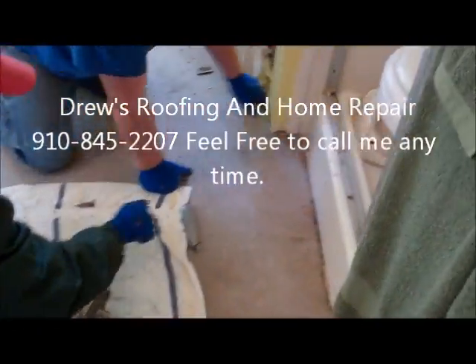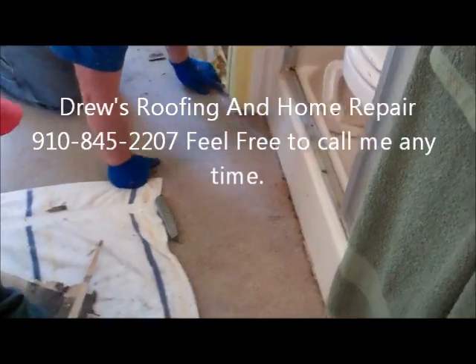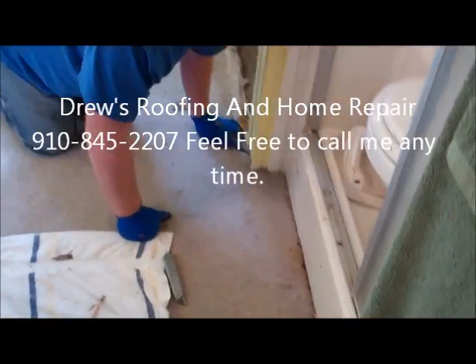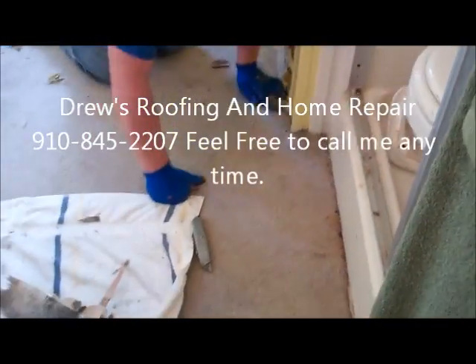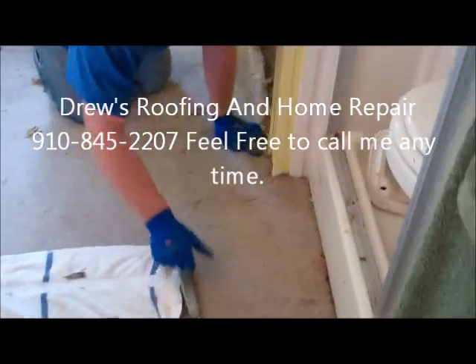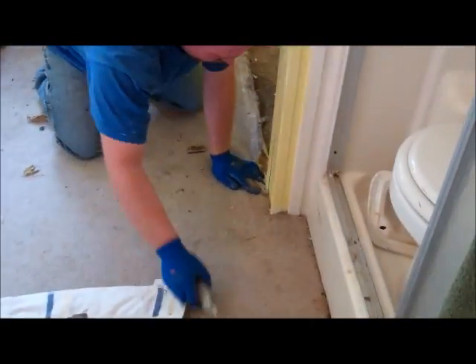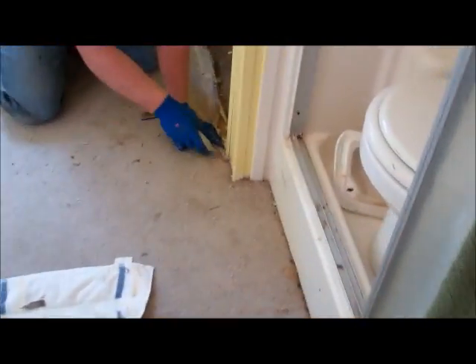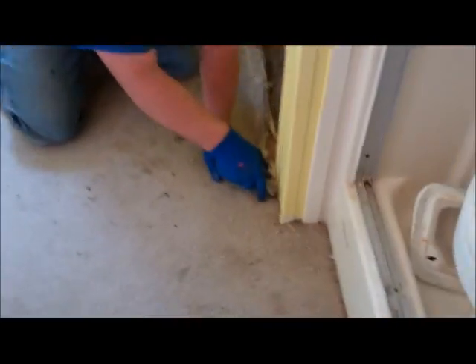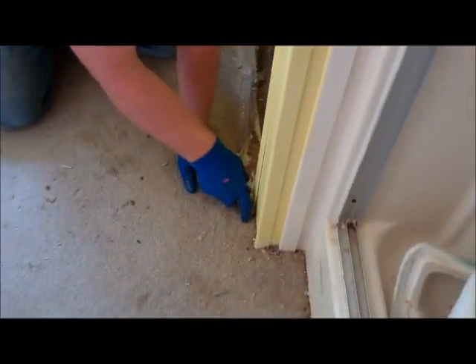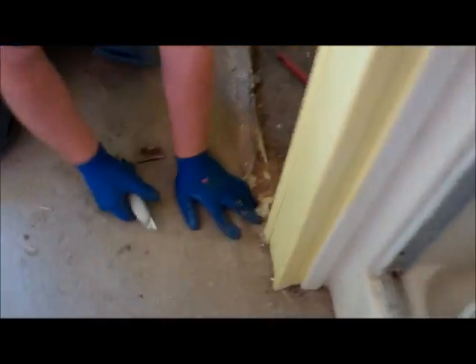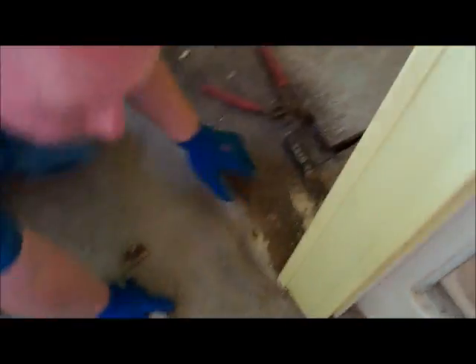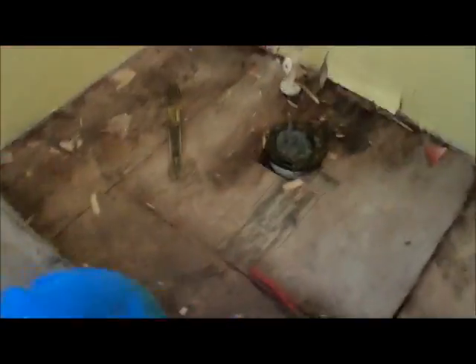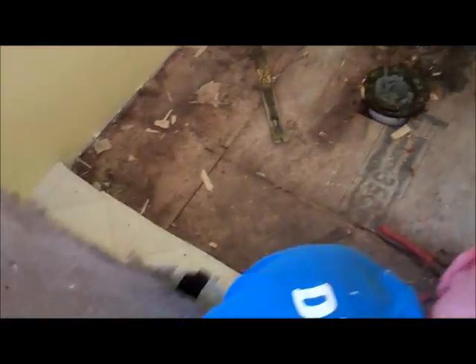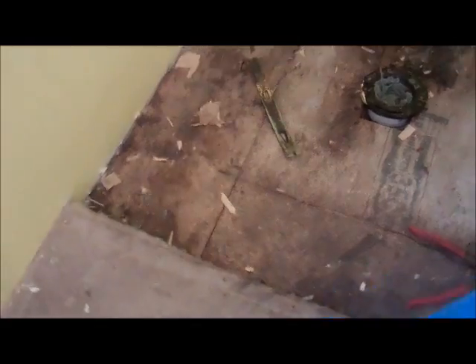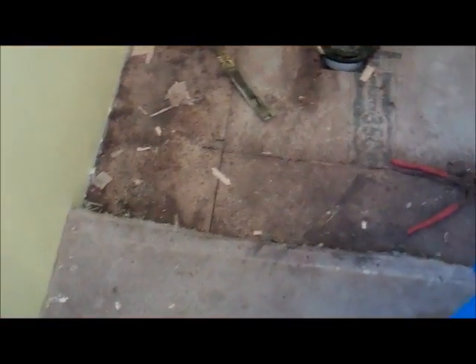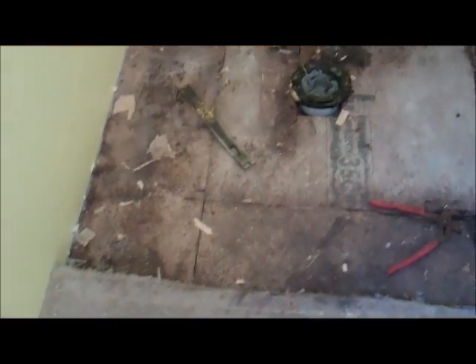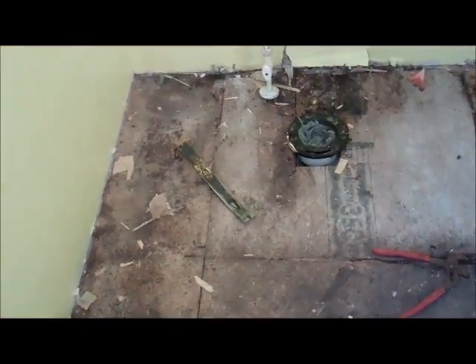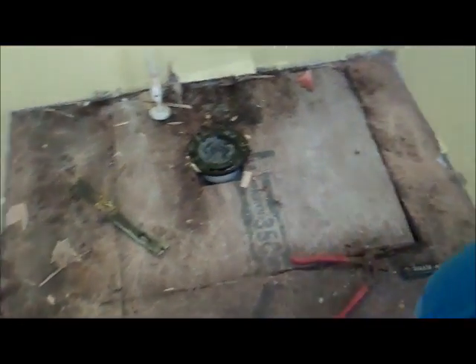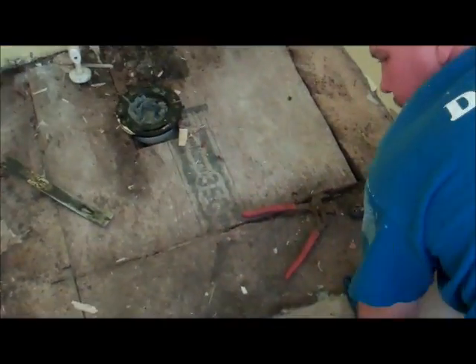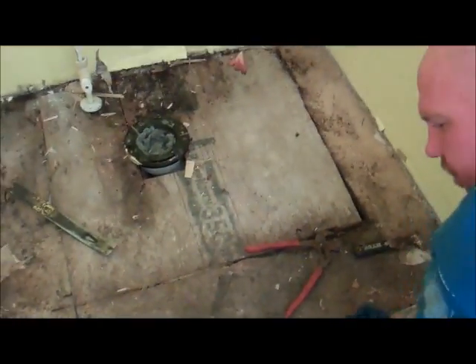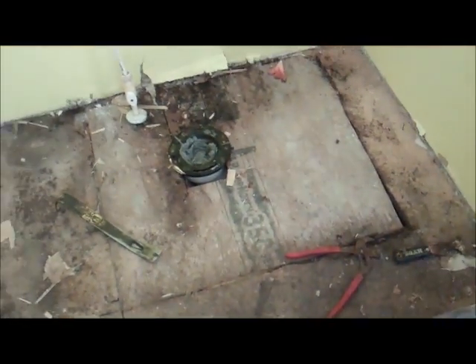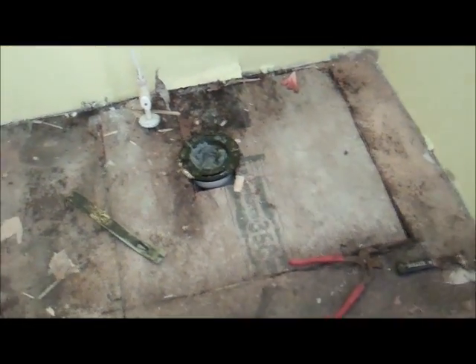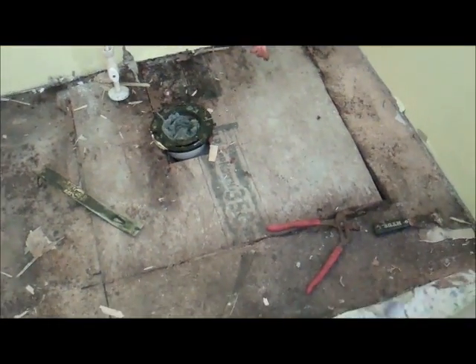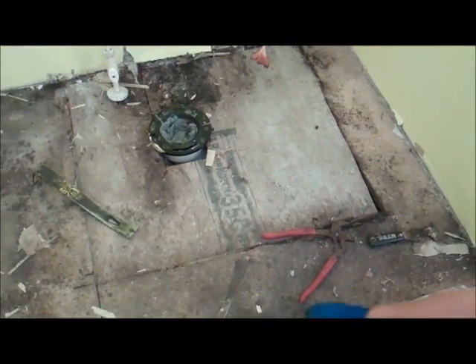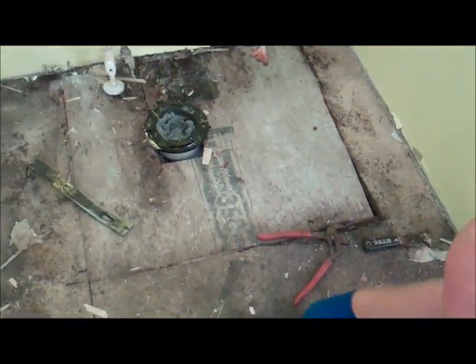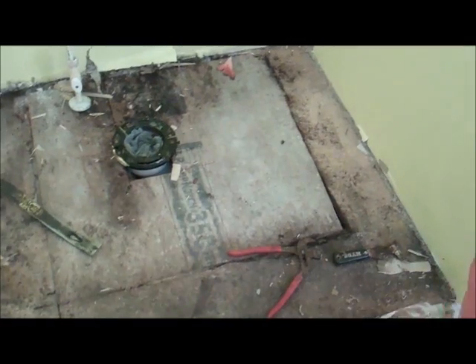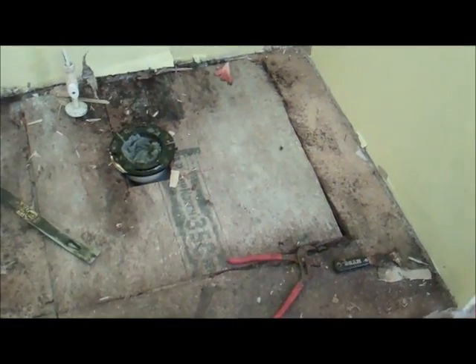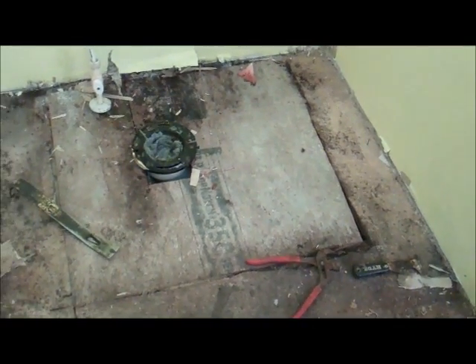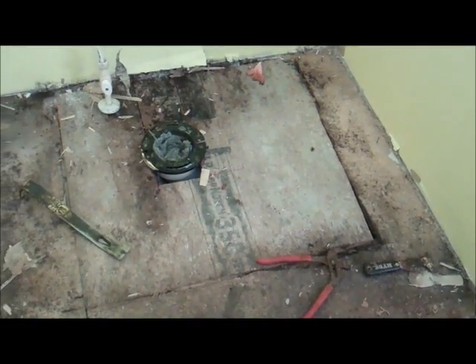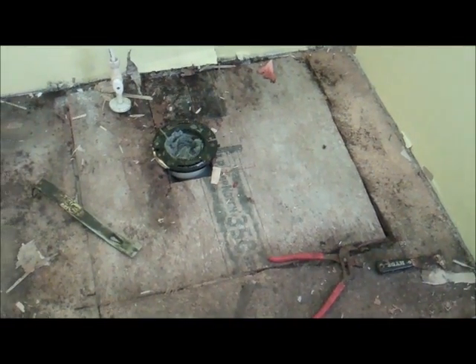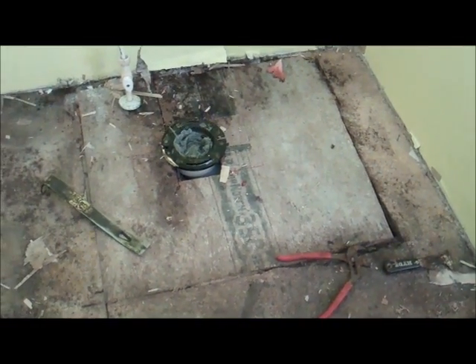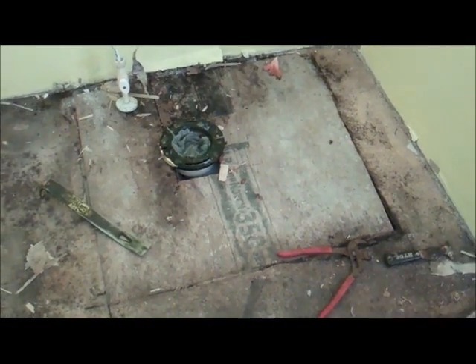Be careful we don't rip it — make sure you cut it good. Cut, cut, cut — don't pull, pull, pull or you'll rip it. Wow, linoleum.